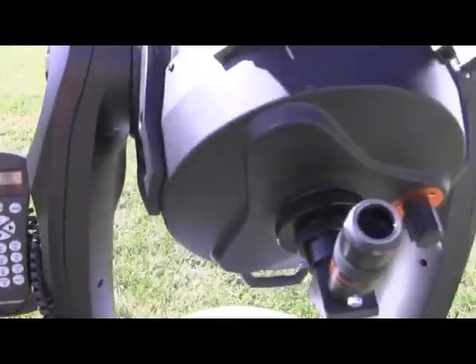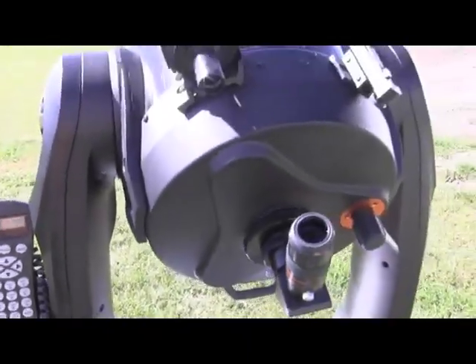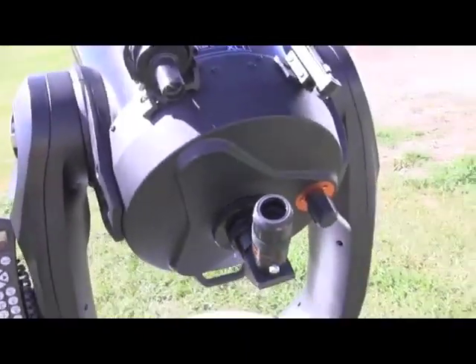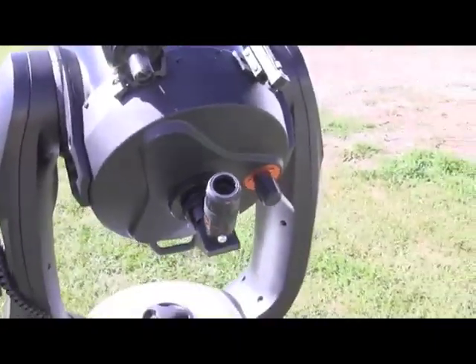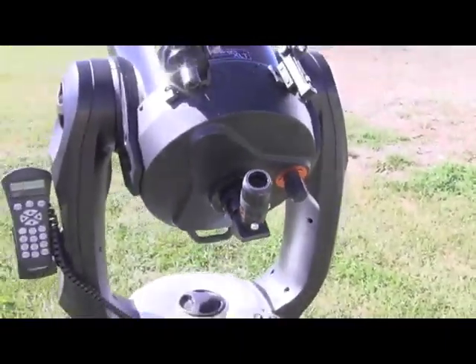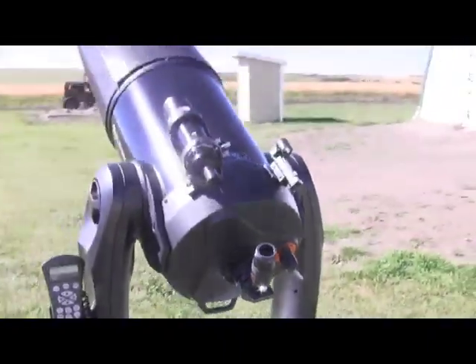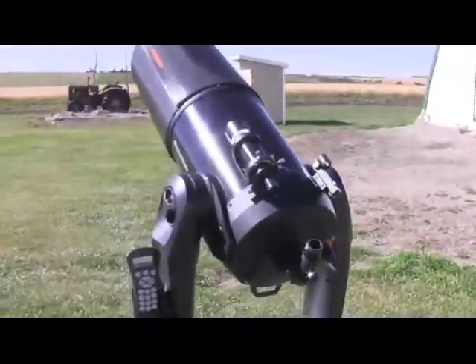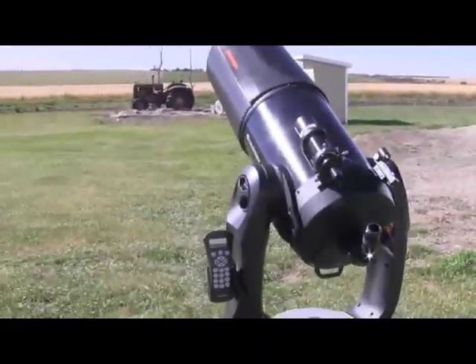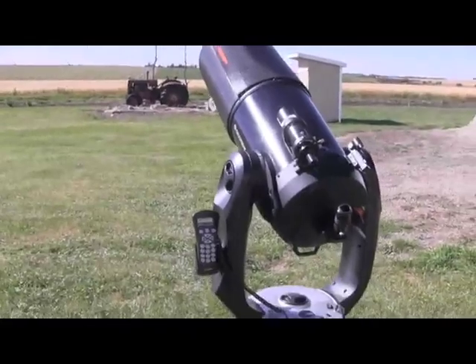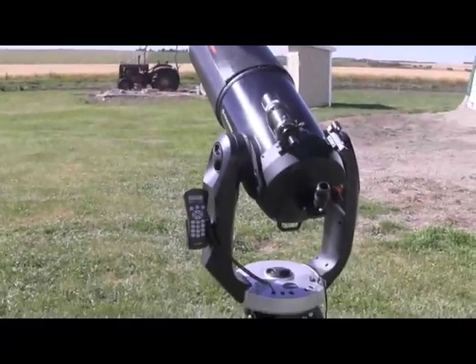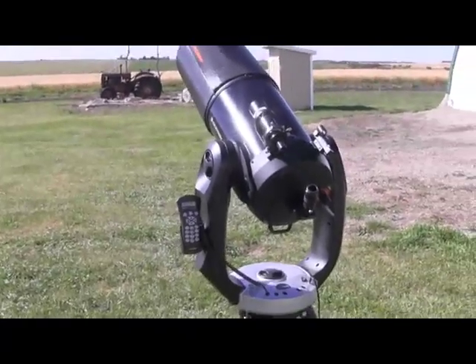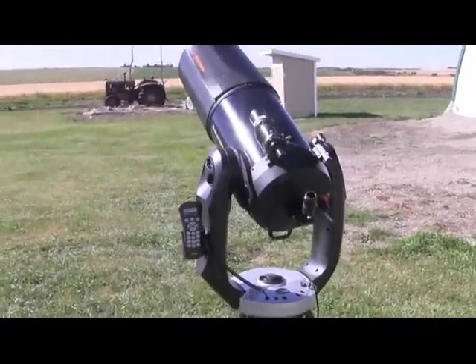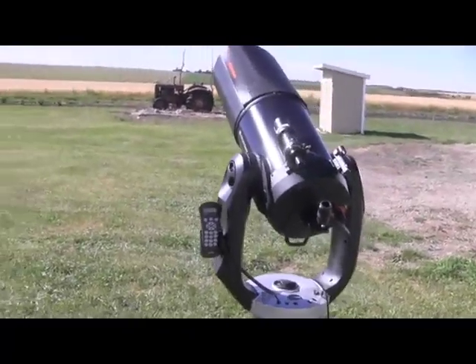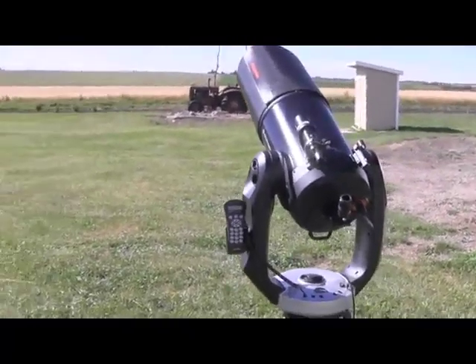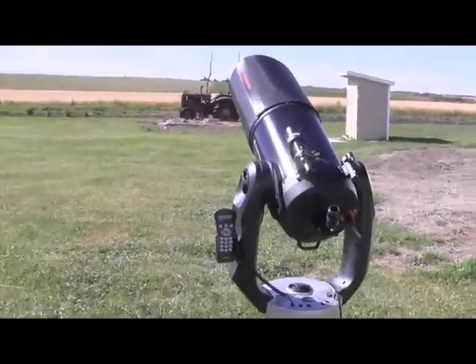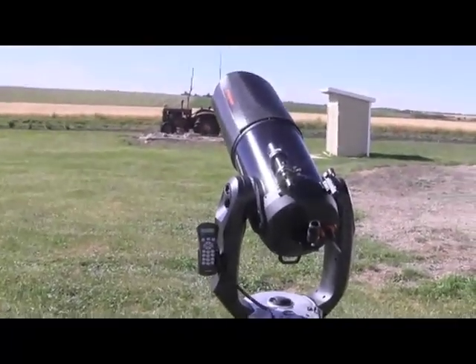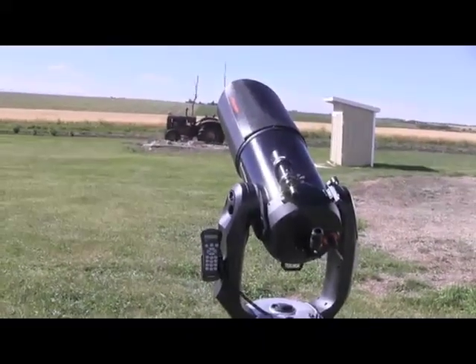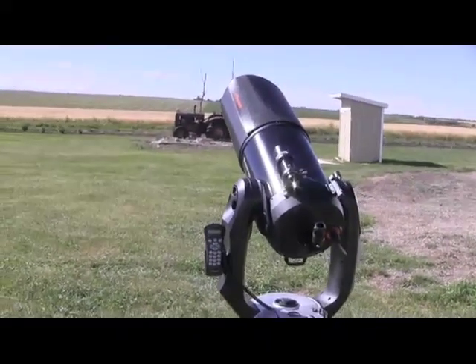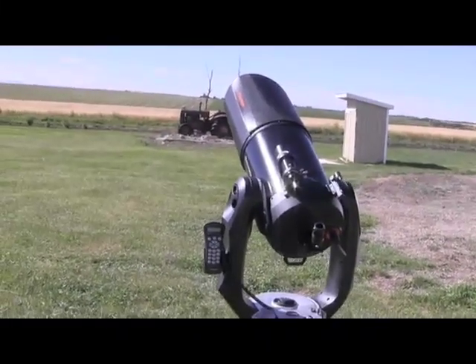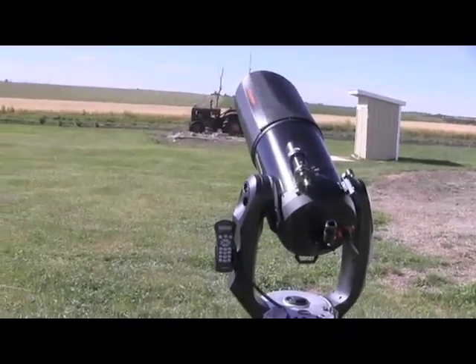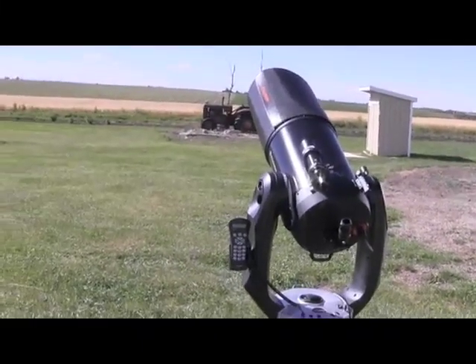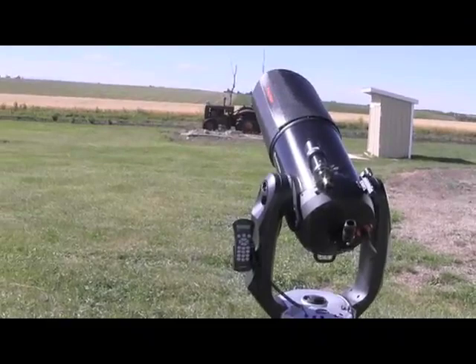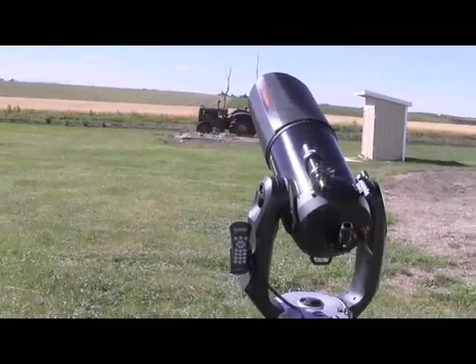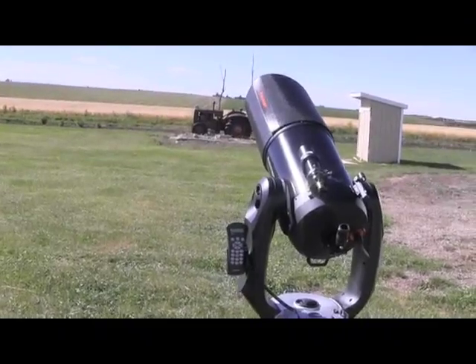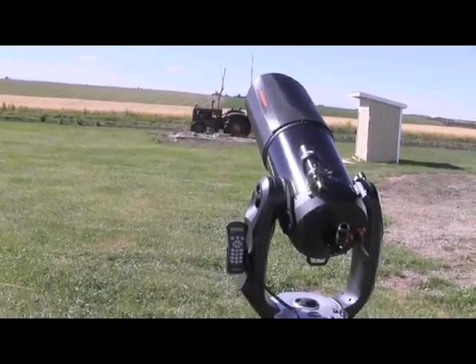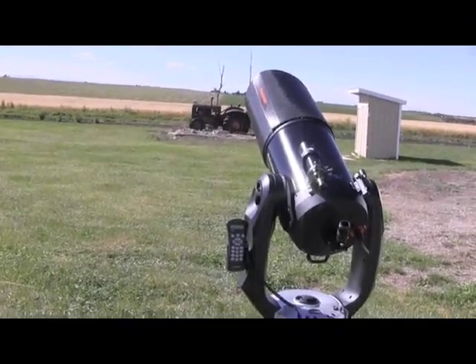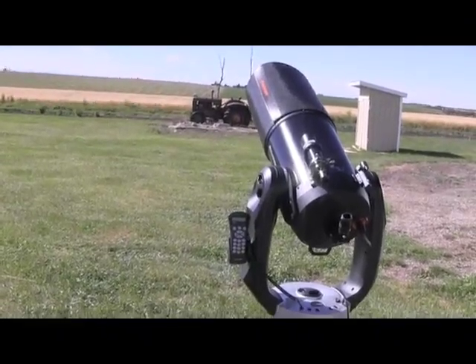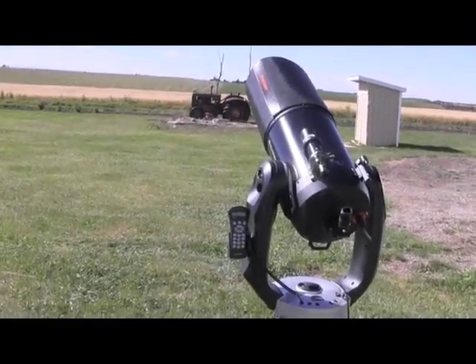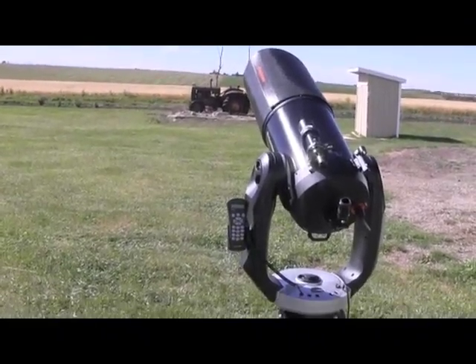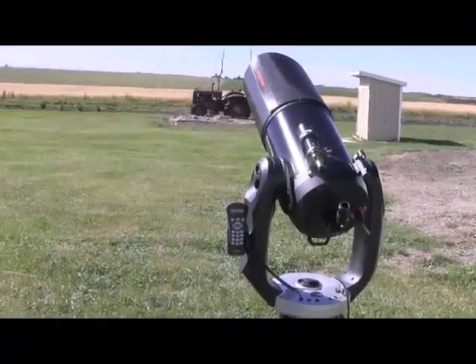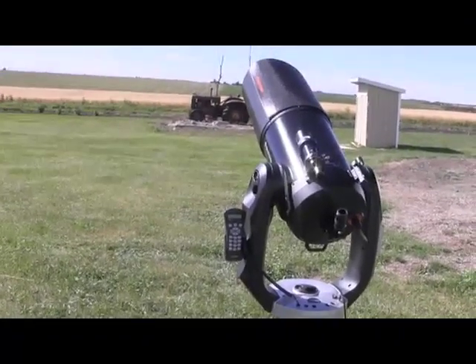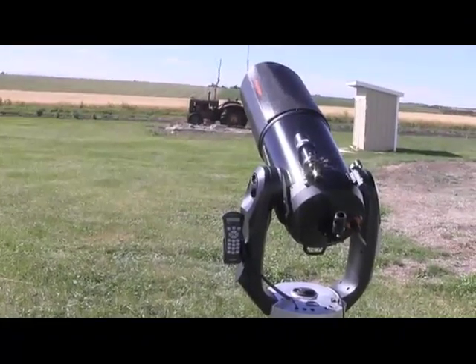We're now tracking Venus and I'll attach a camera here shortly. We'll be able to show you a picture of what we were able to see in the eyepiece of both Venus and the moon.